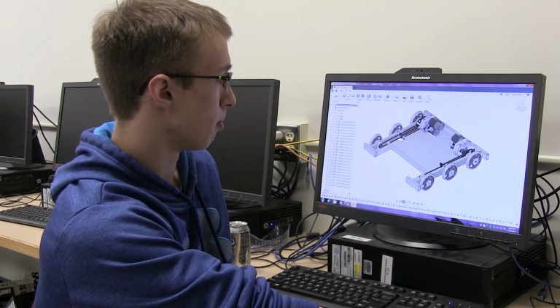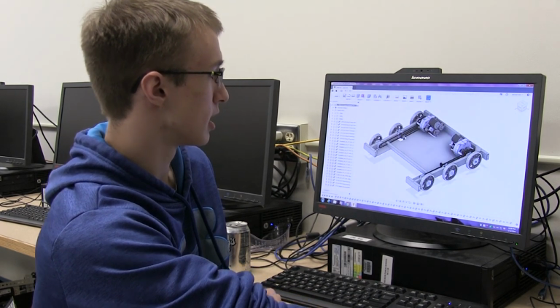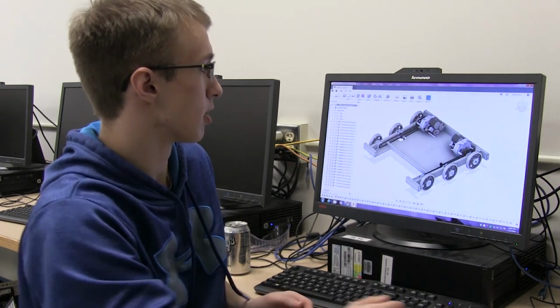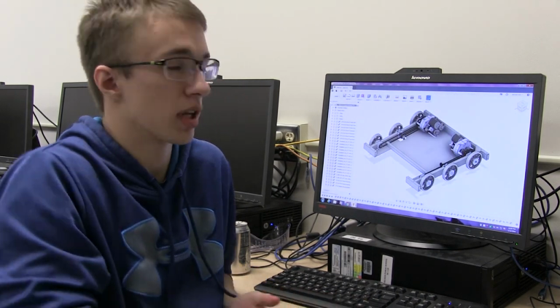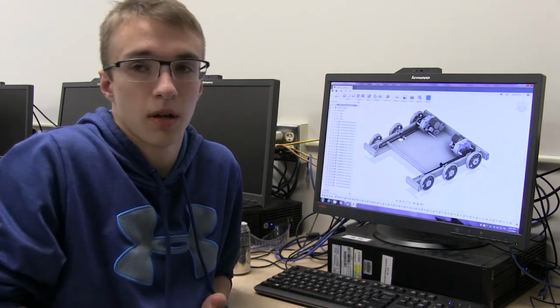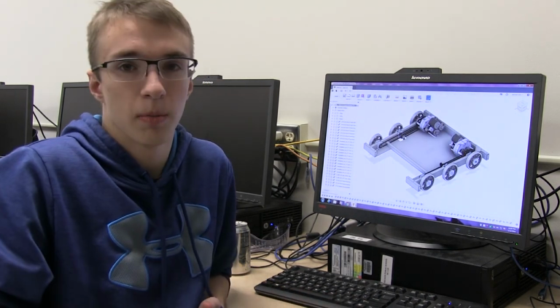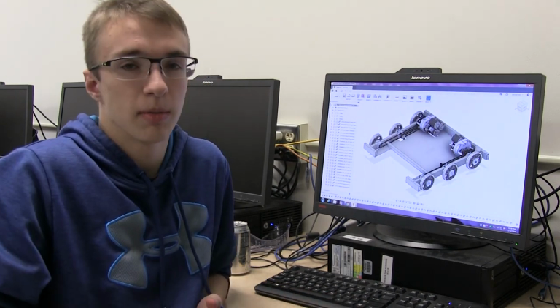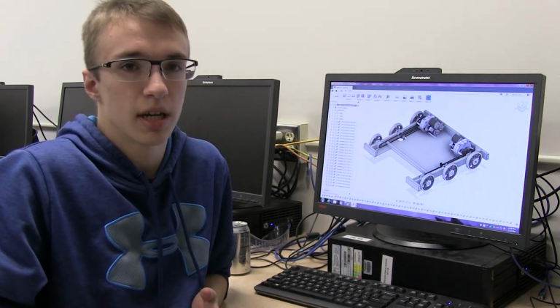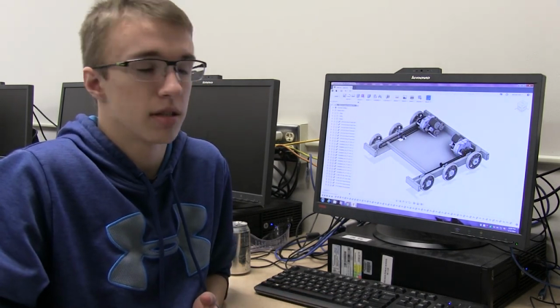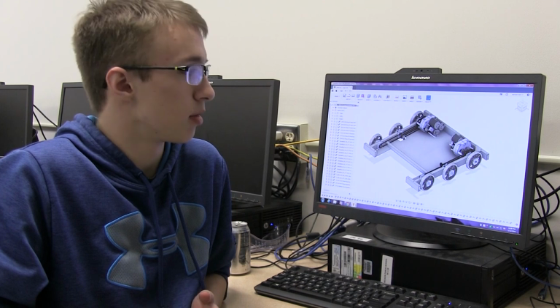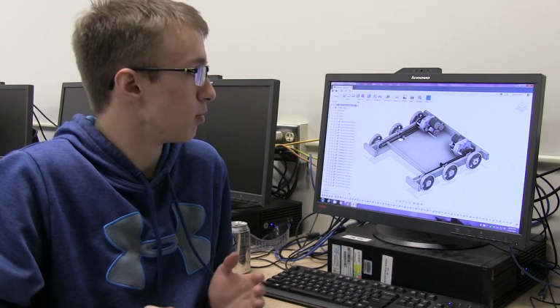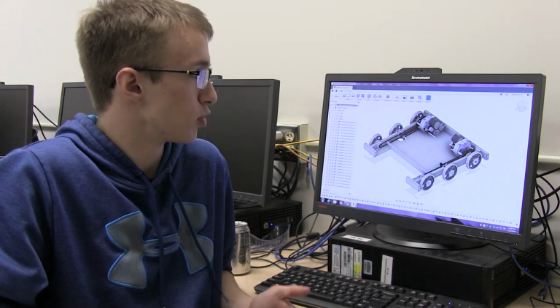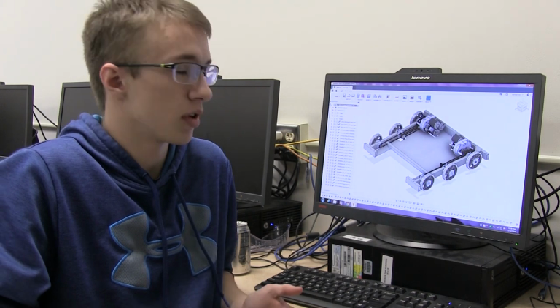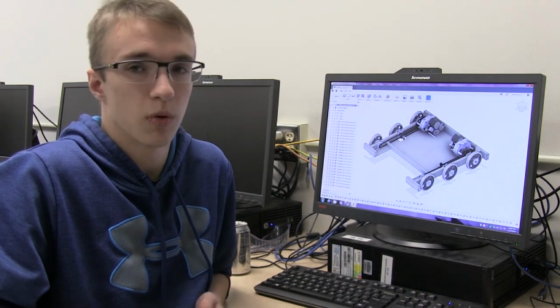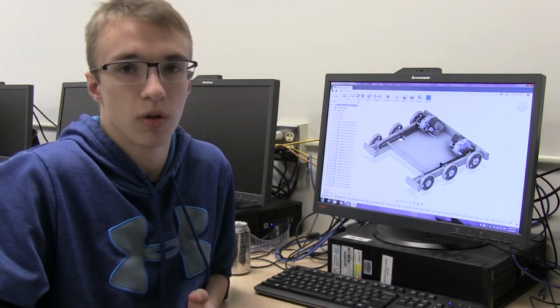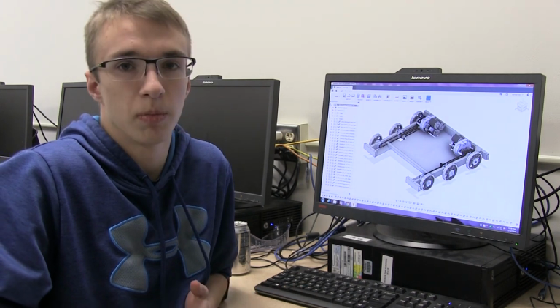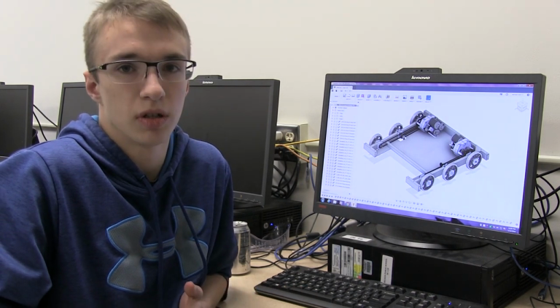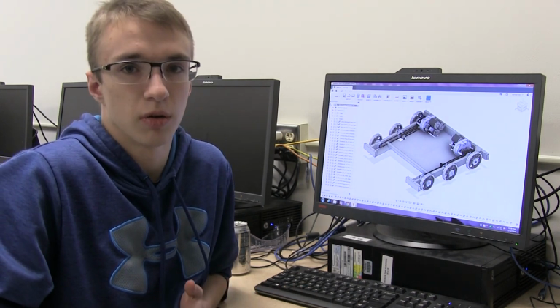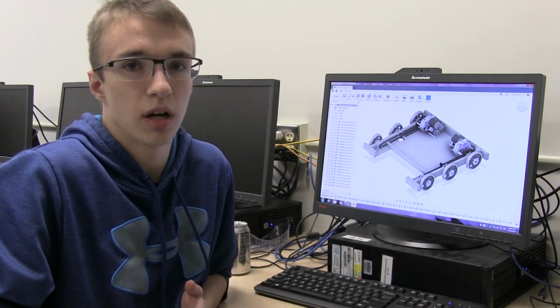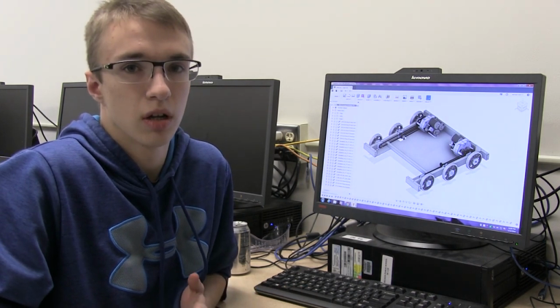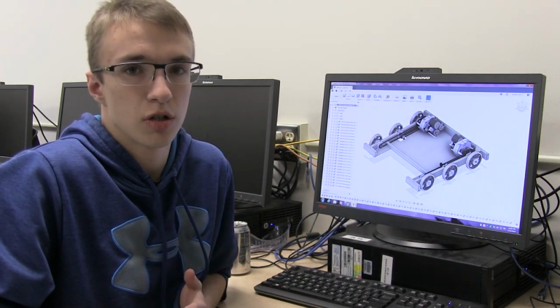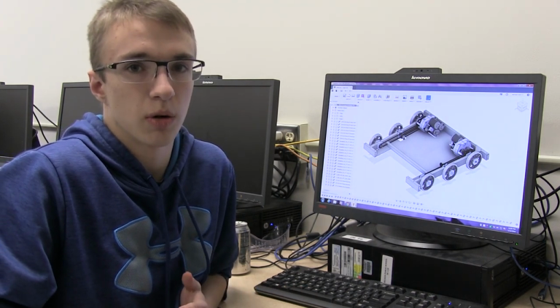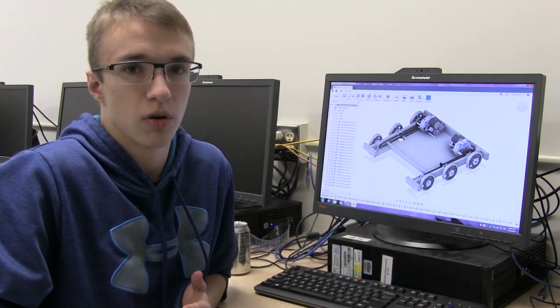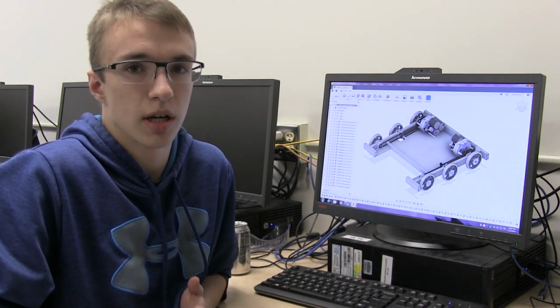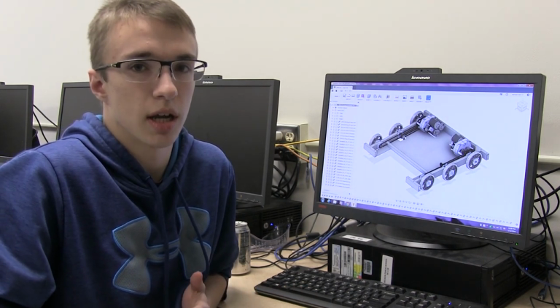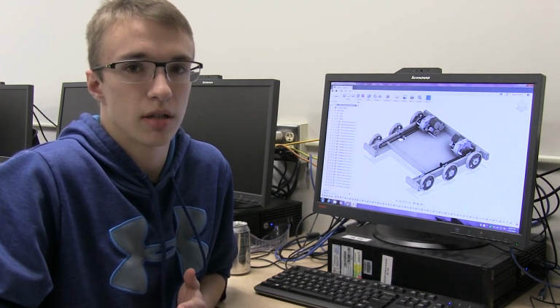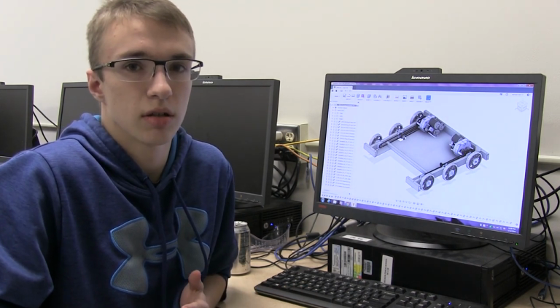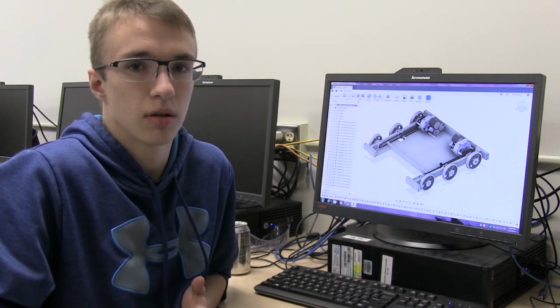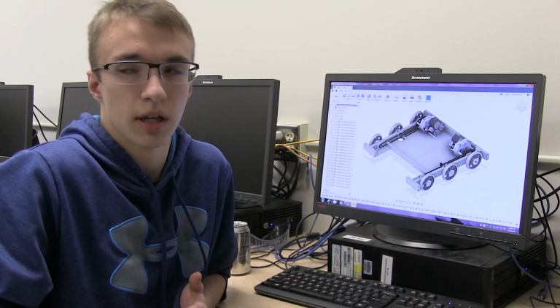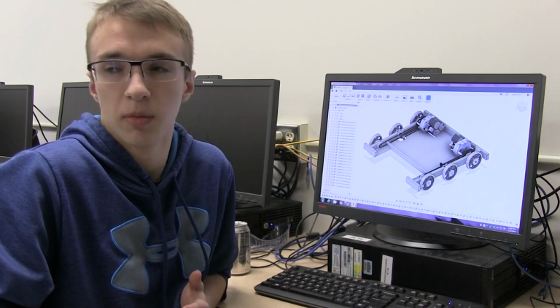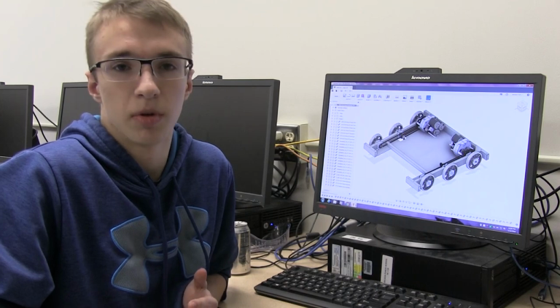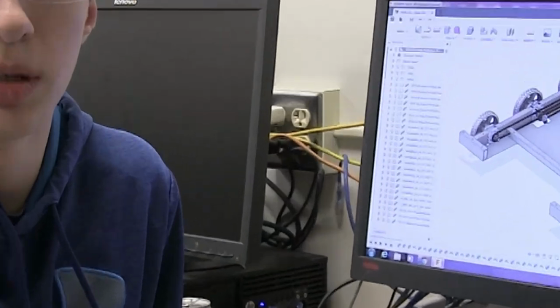My team designs the drivetrain for the build team to create. We create drawings and give them to the build team.